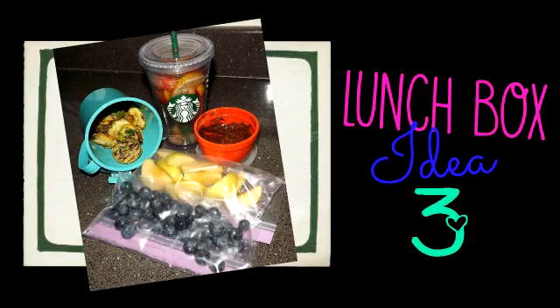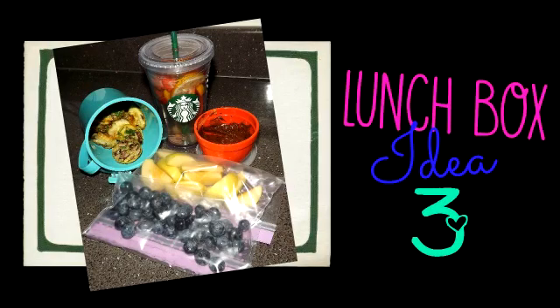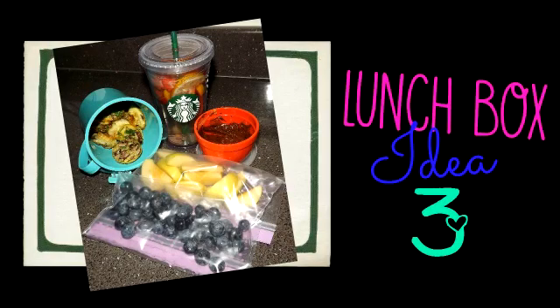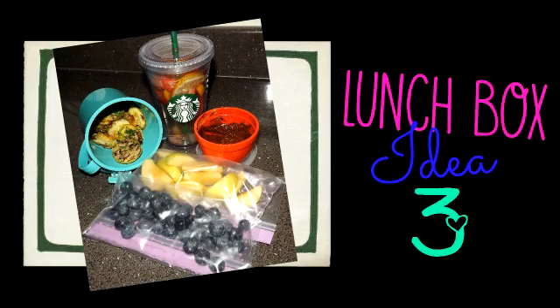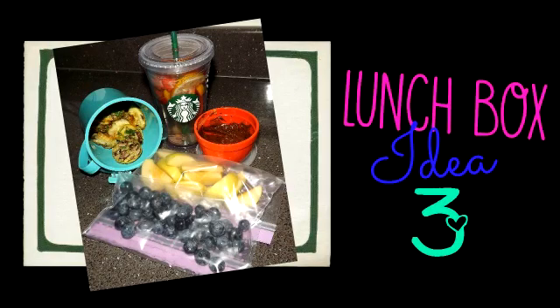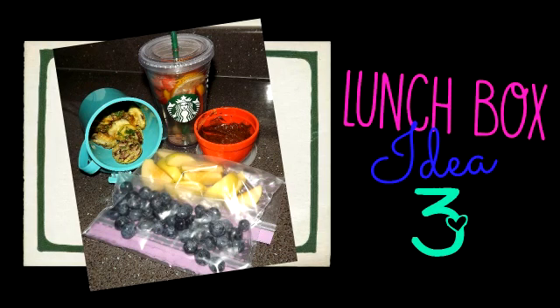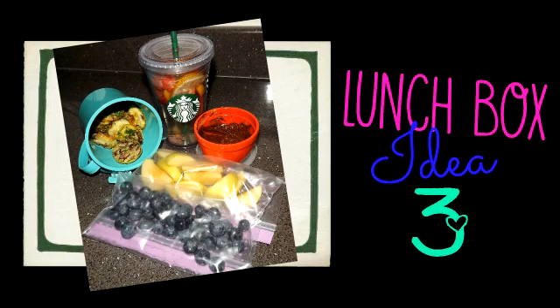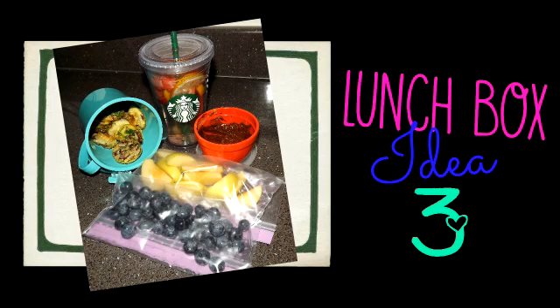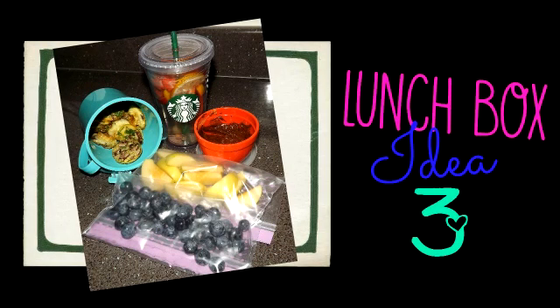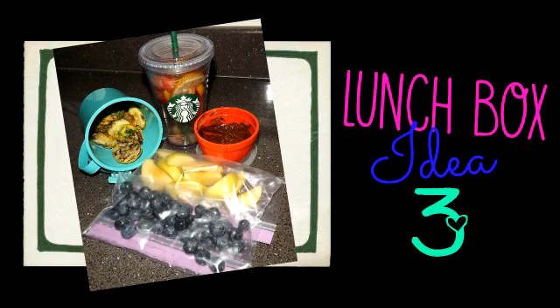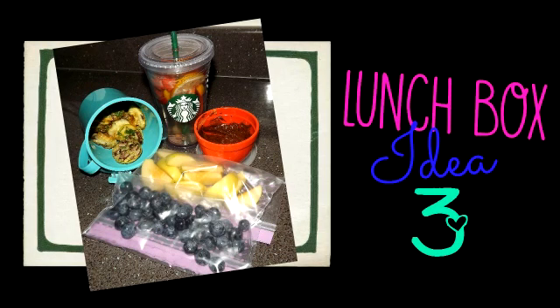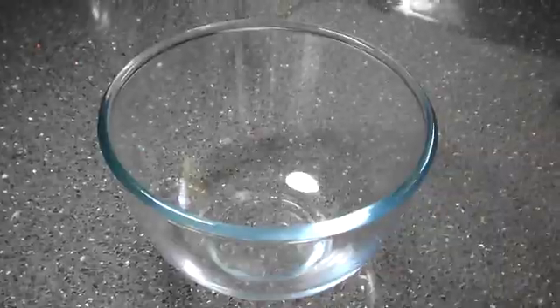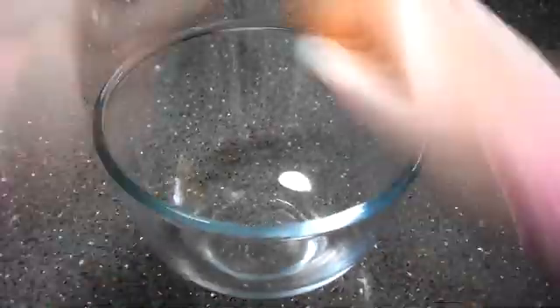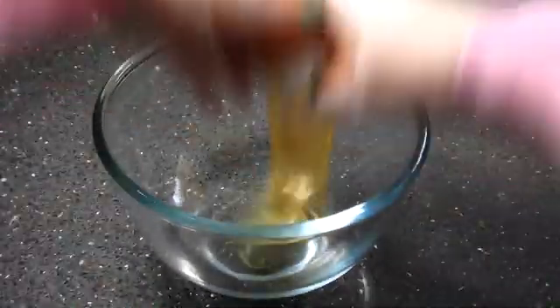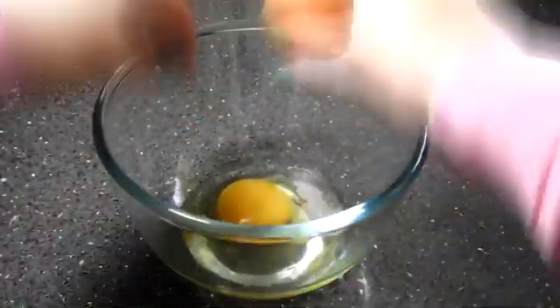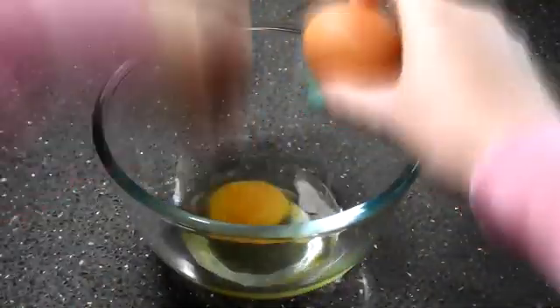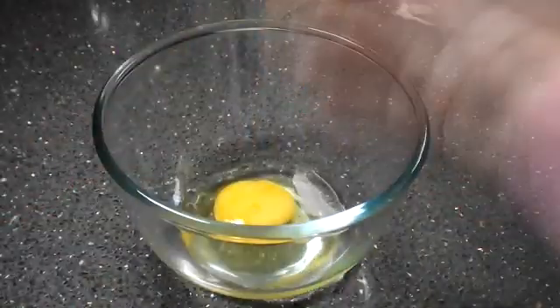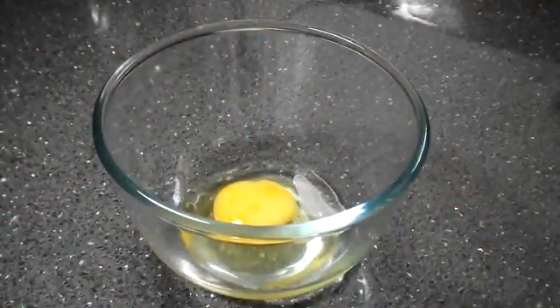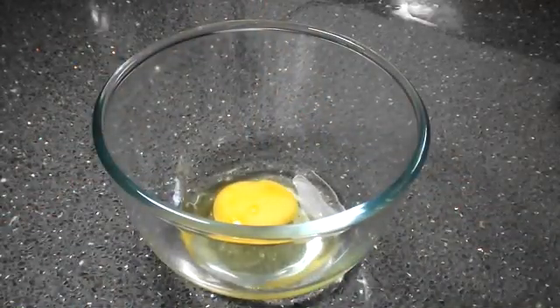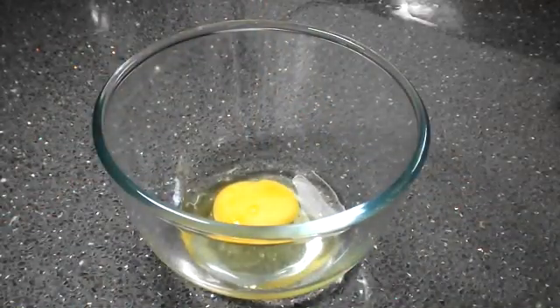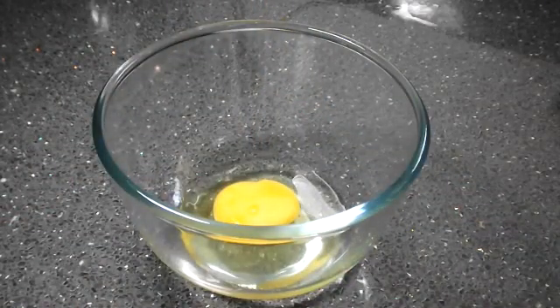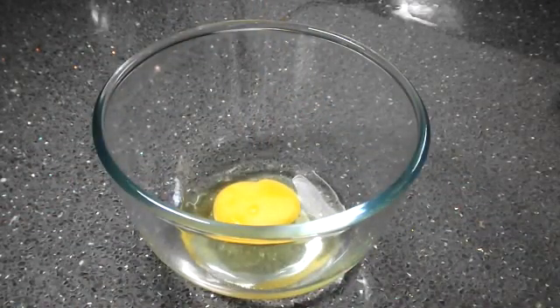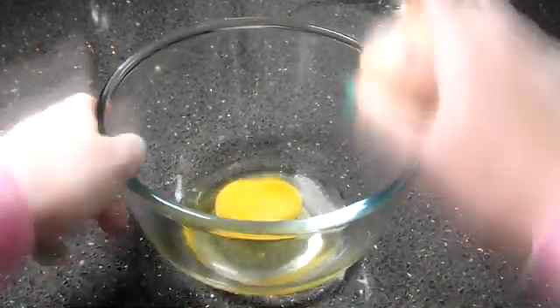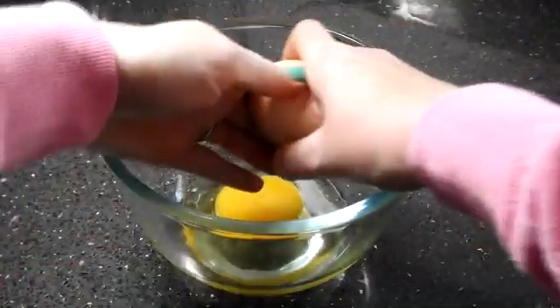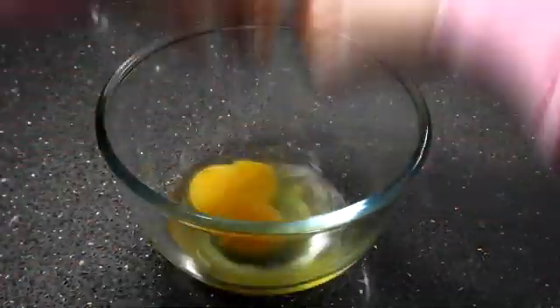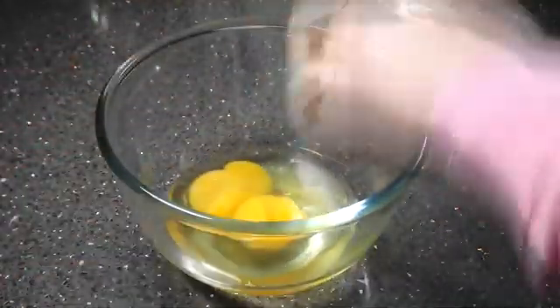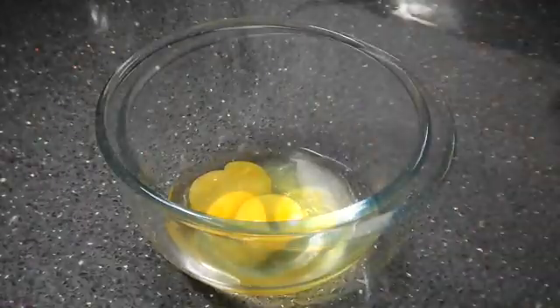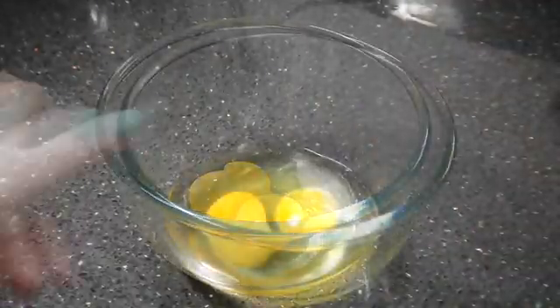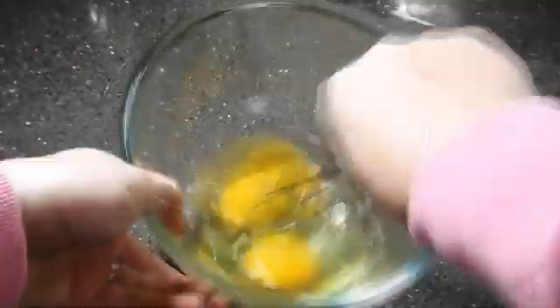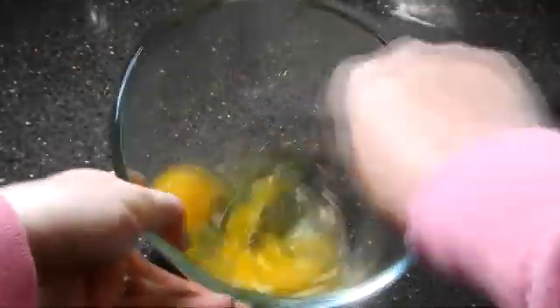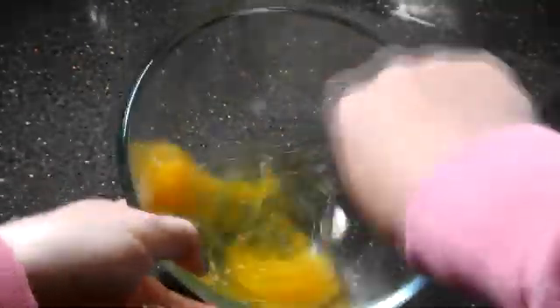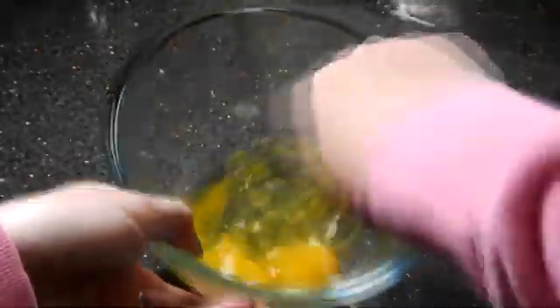Last but not least I've got this really quick lunchbox idea. It's great if you're running late or it's the end of the week and you don't have much in the fridge.